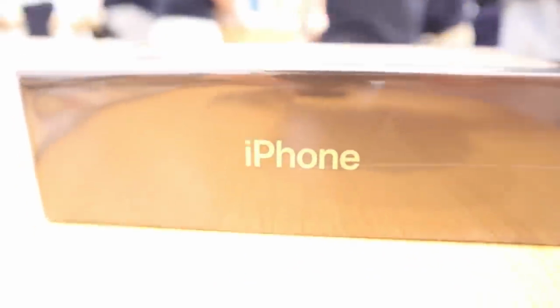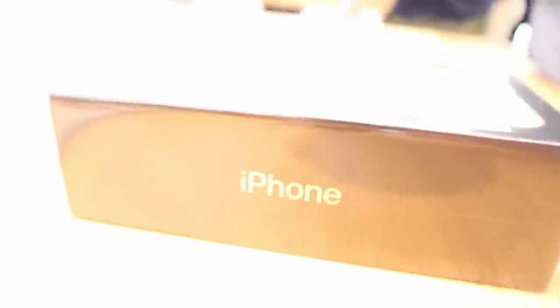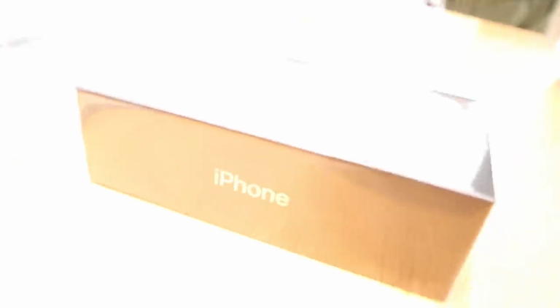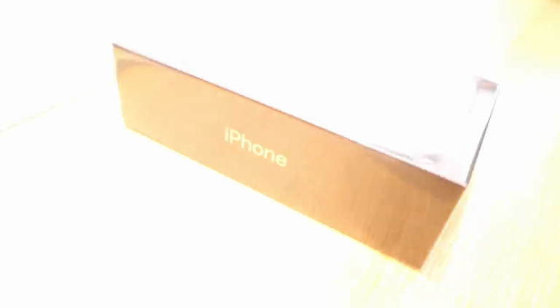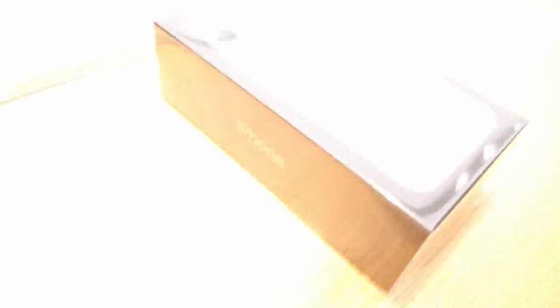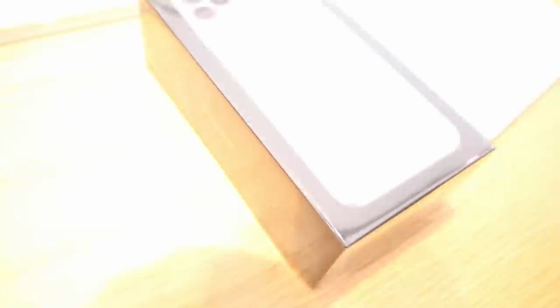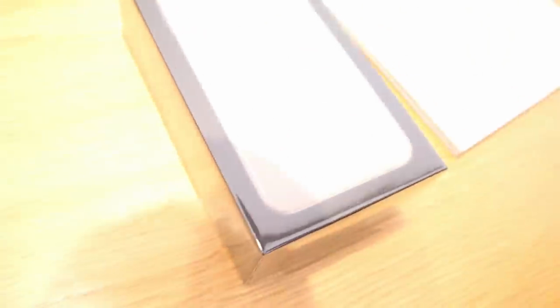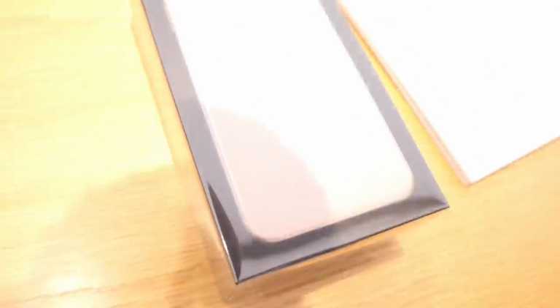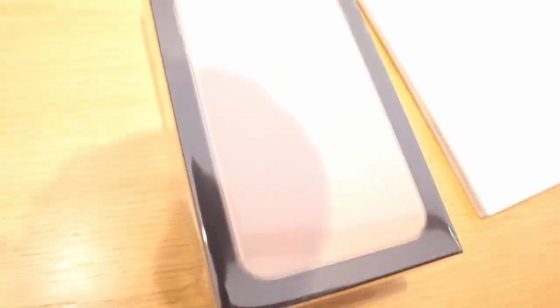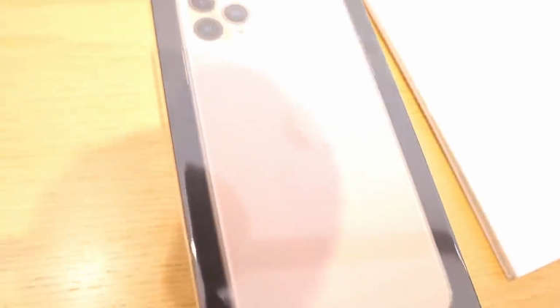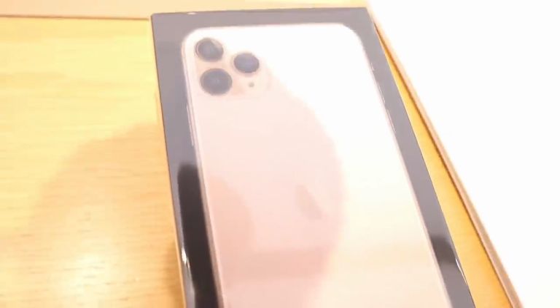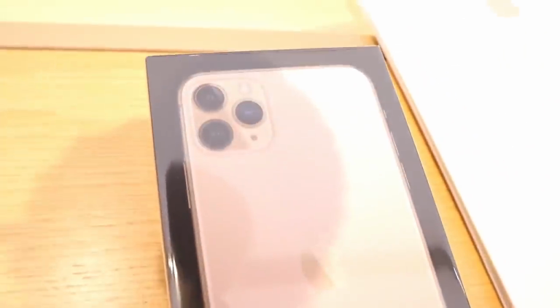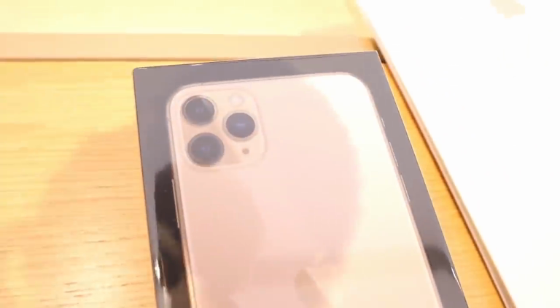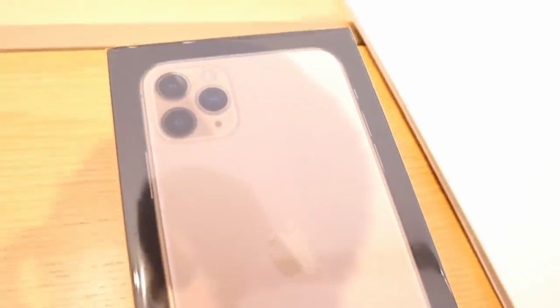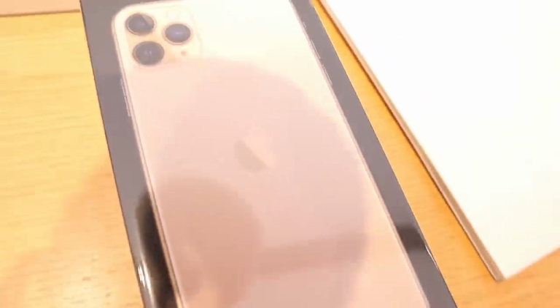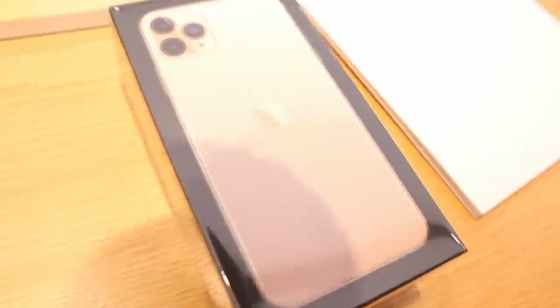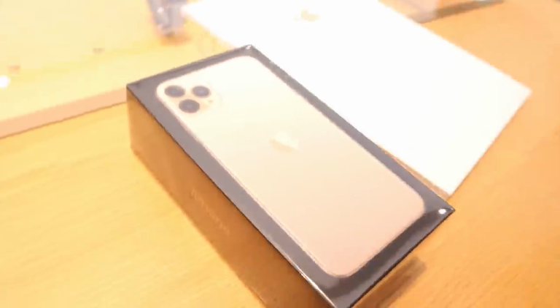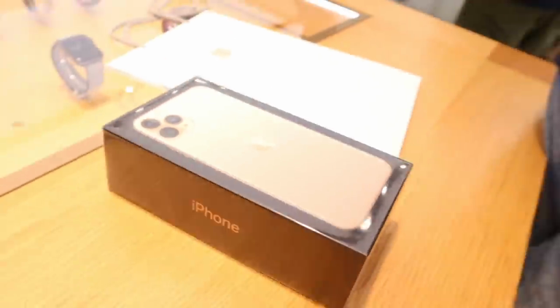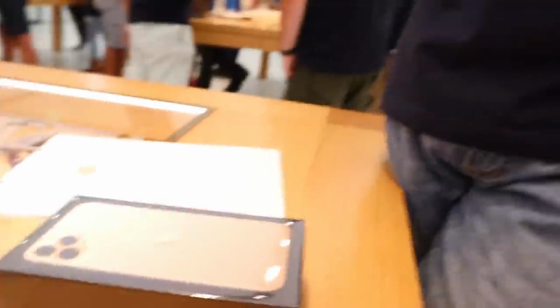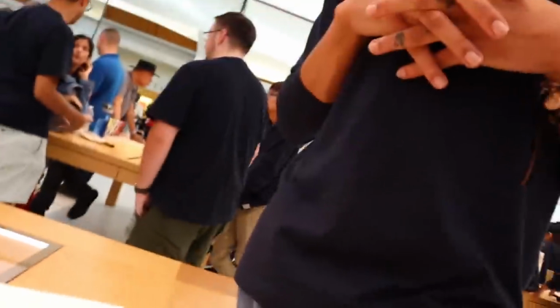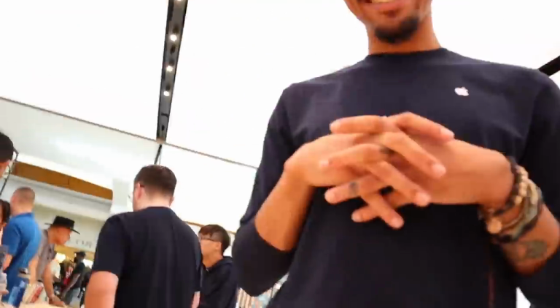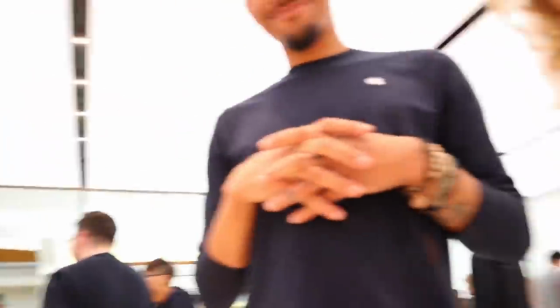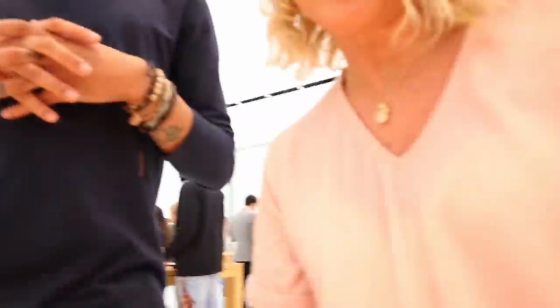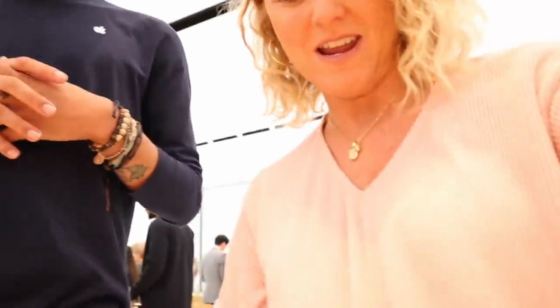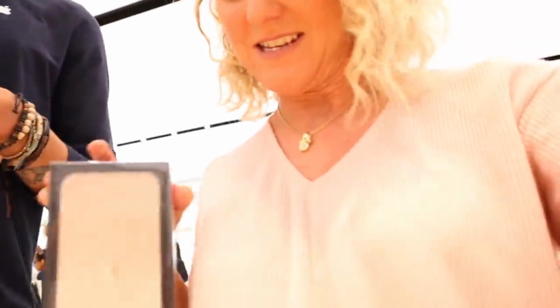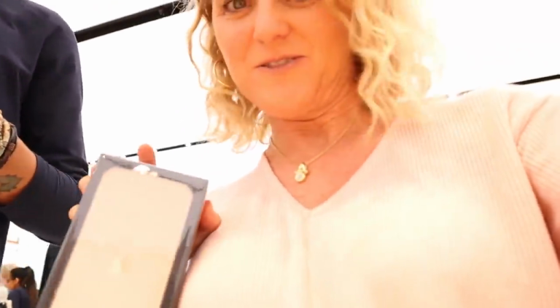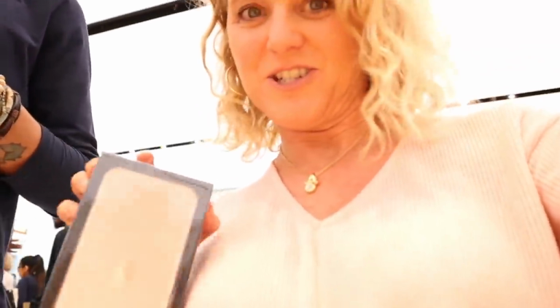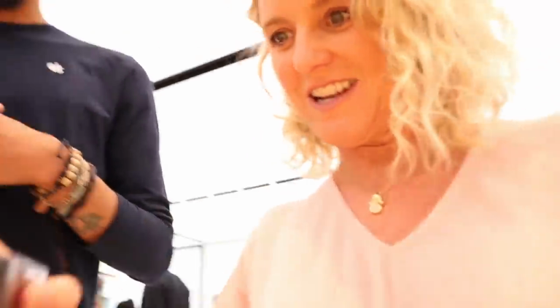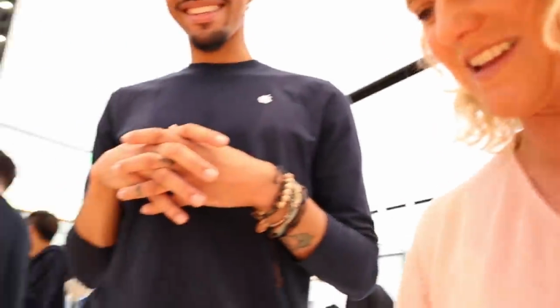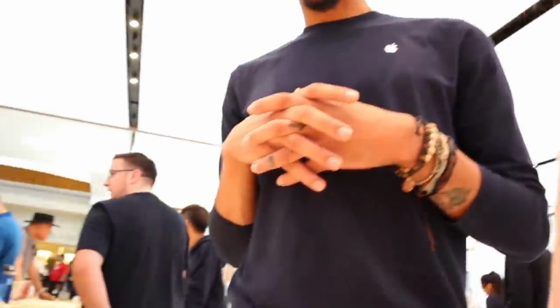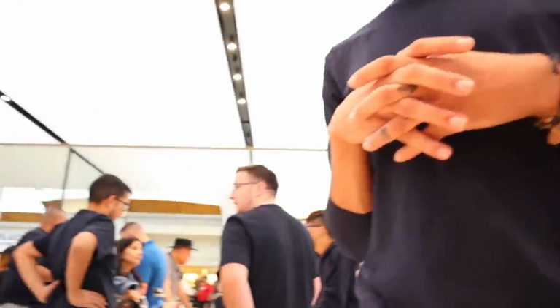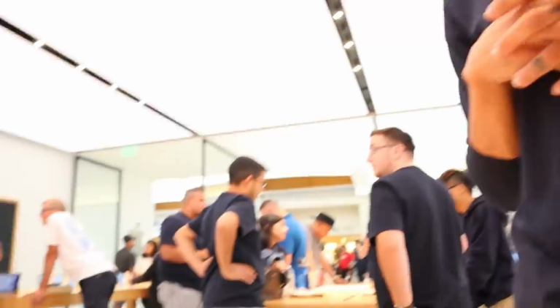Alright you guys, there she blows. Oh my gosh, she's beautiful. I got her in rose gold — she matches my shirt, by the way. I wore a rose gold shirt today on purpose.